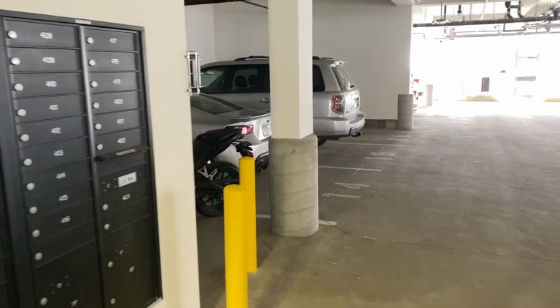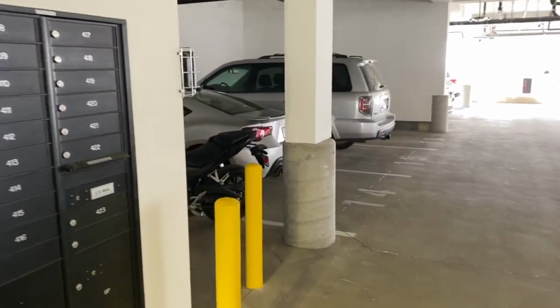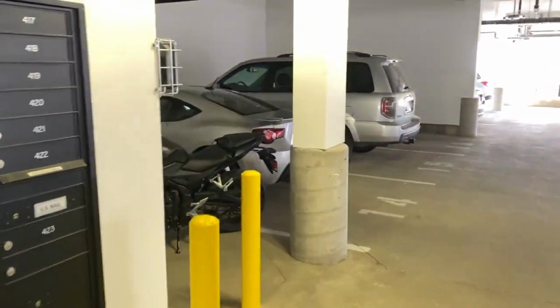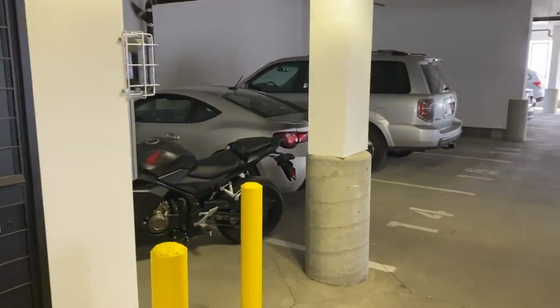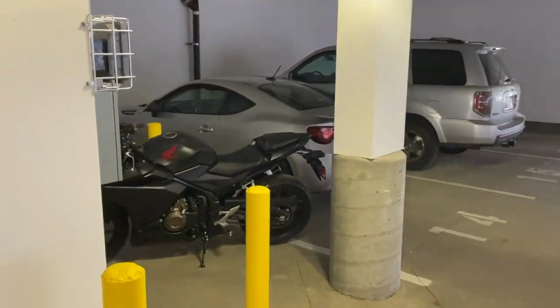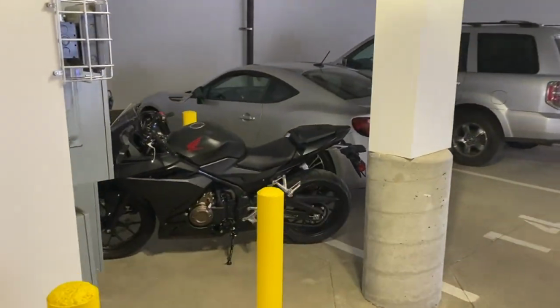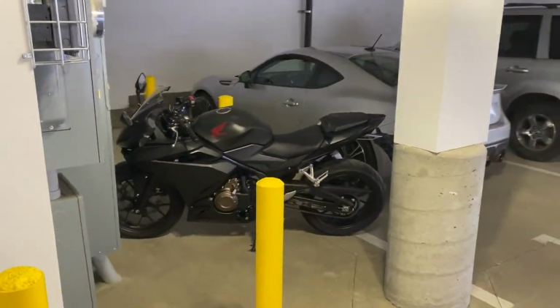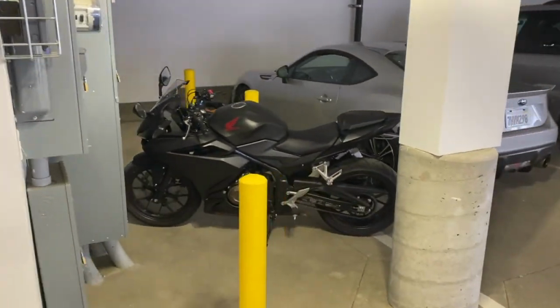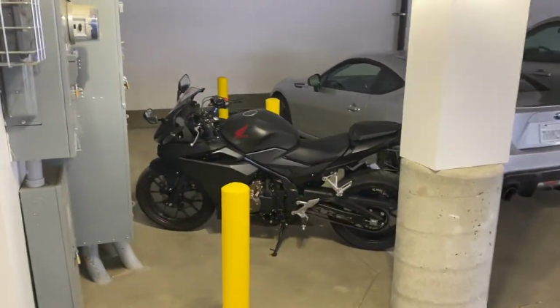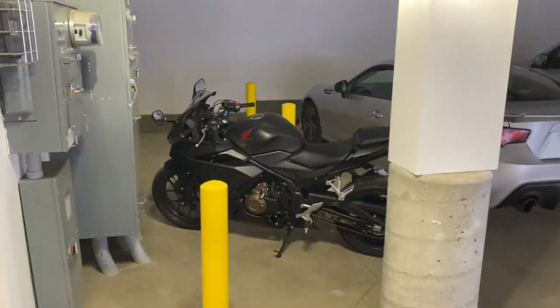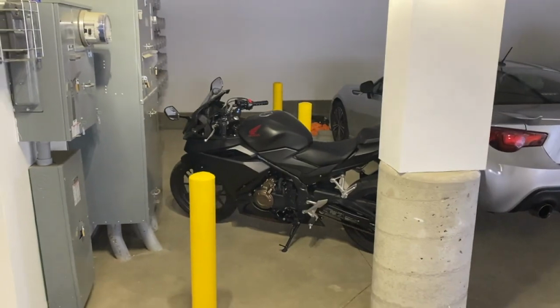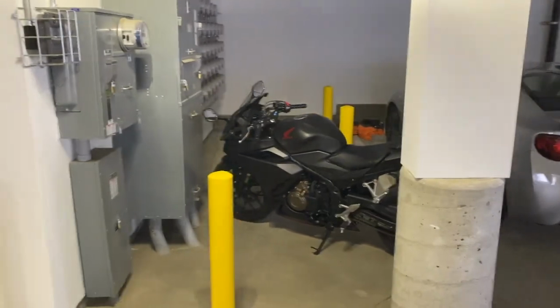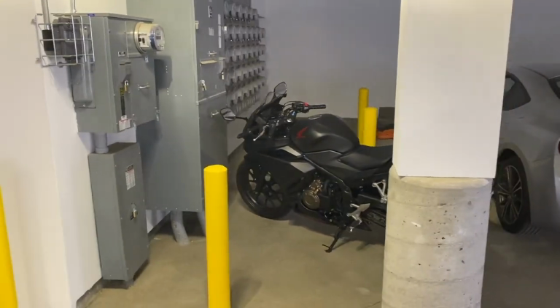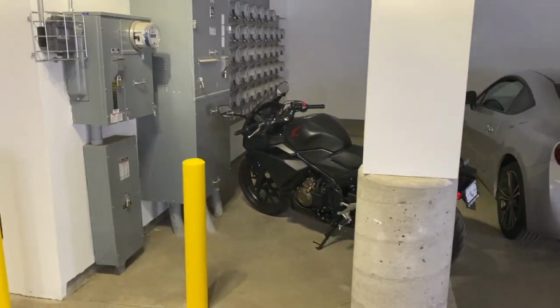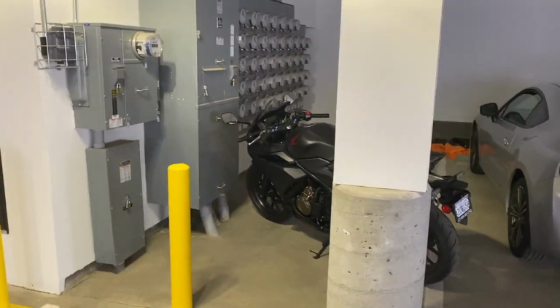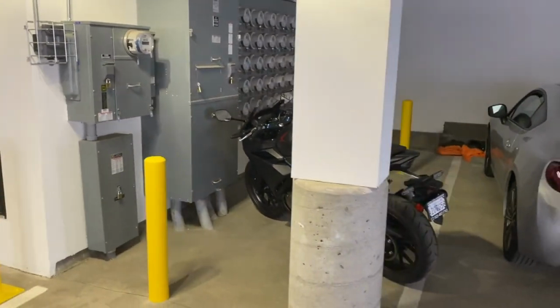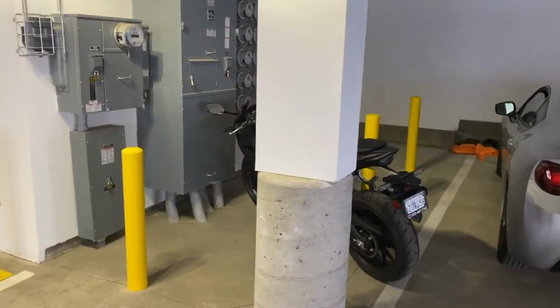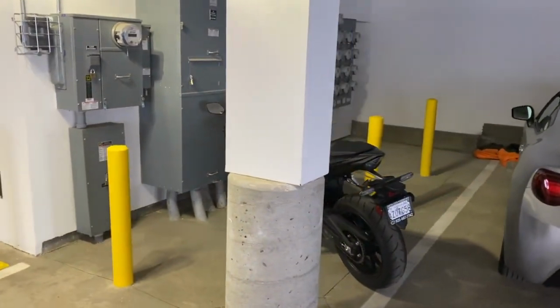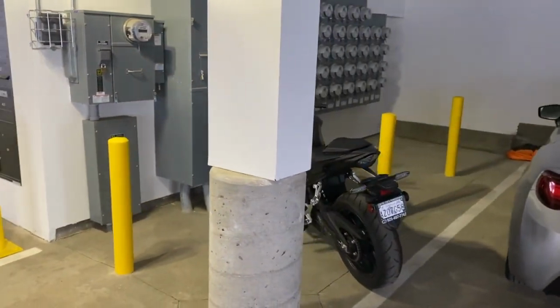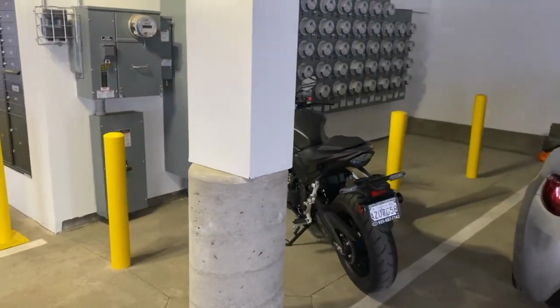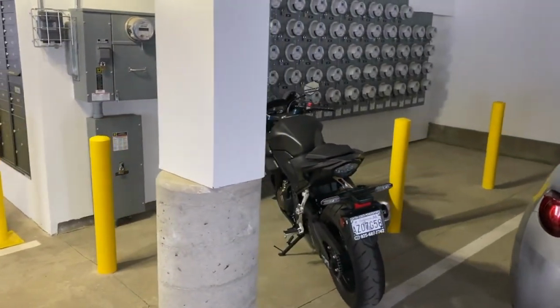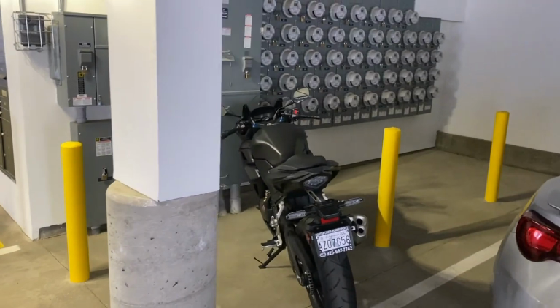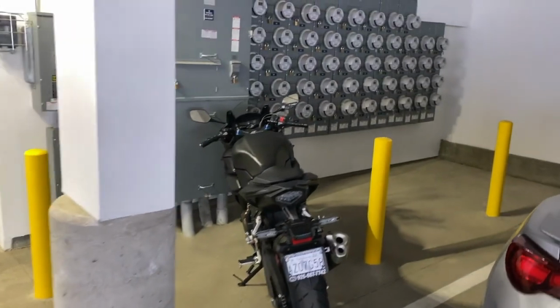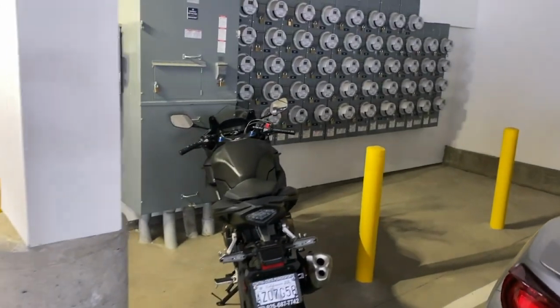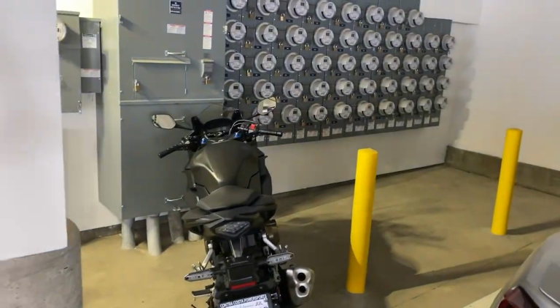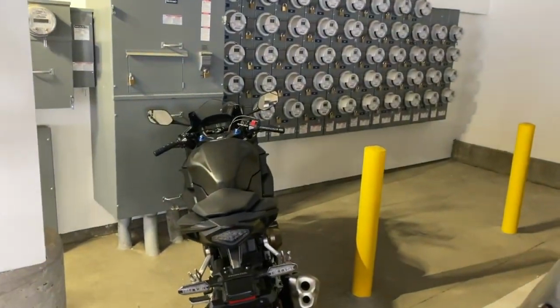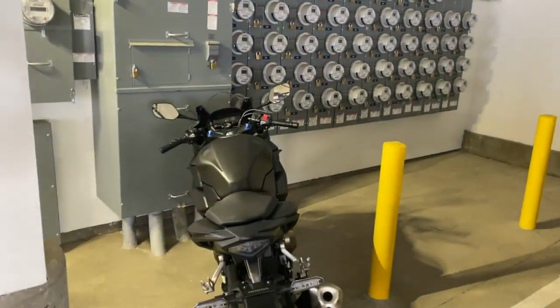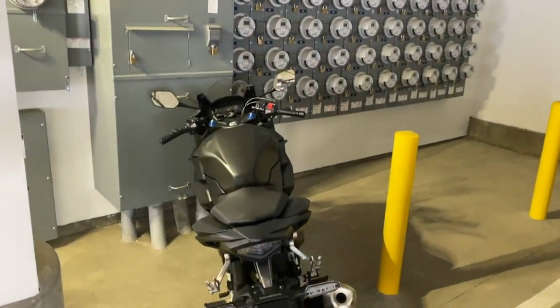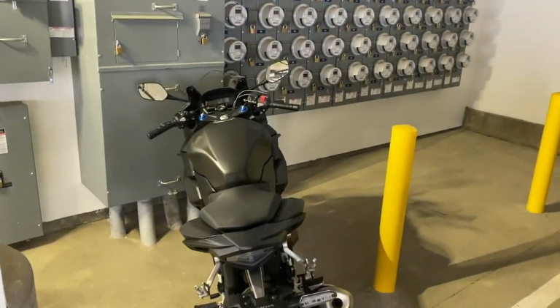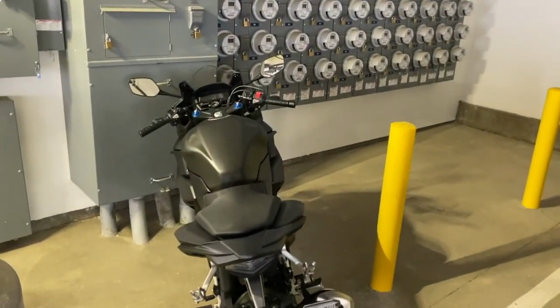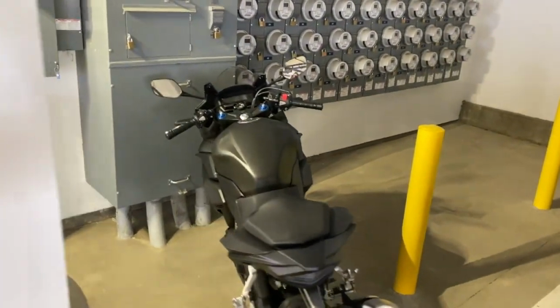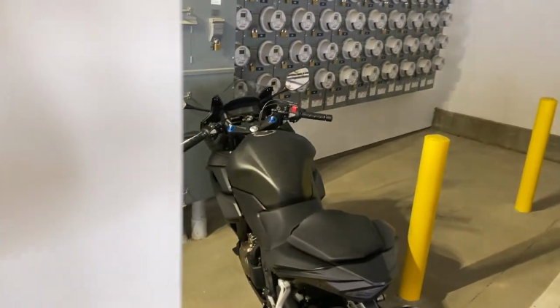What's up everybody? This is HaoVu back at it again. Welcome back to the HaoVu Moto Vlog. Today's episode I'm just going to do a quick run through of my gear — all the gear I have, which is not a lot admittedly — just to let you guys see what I'm working with here.